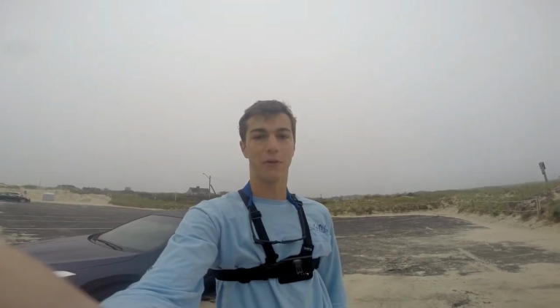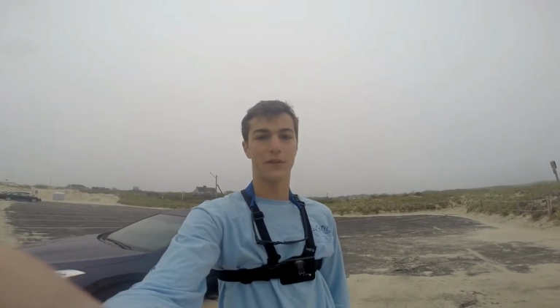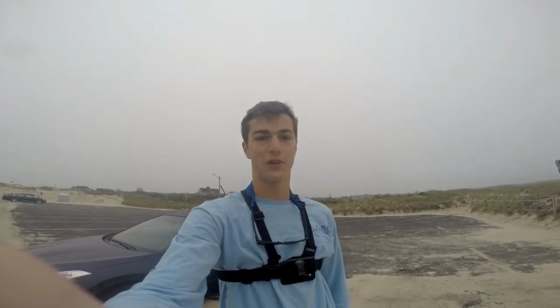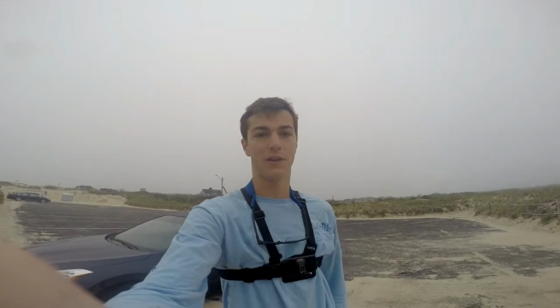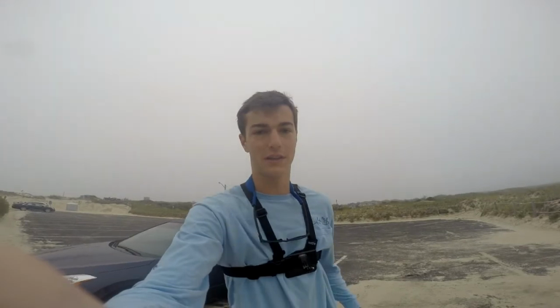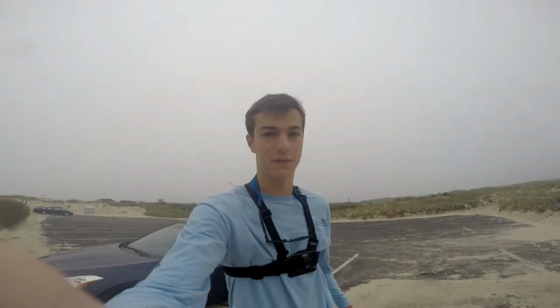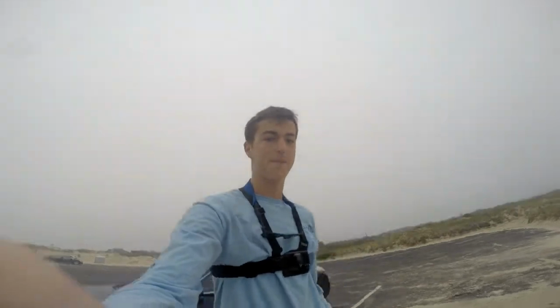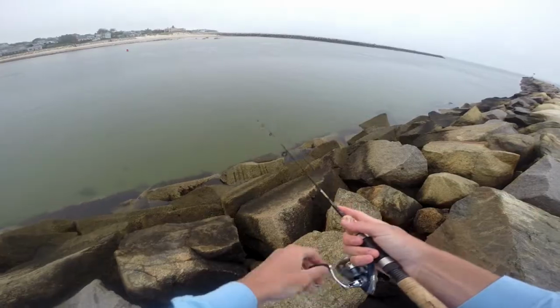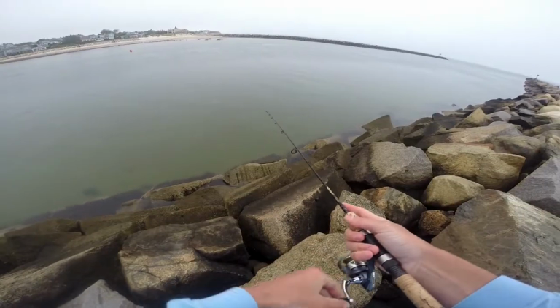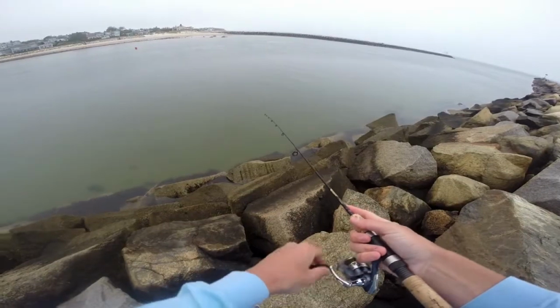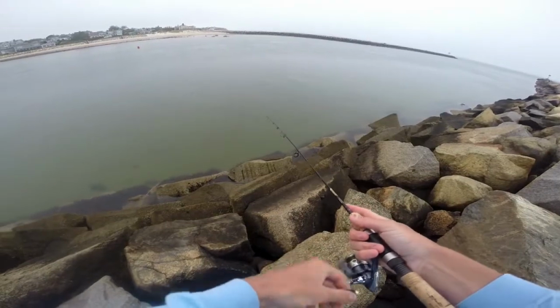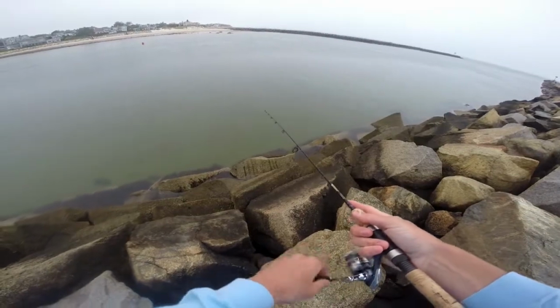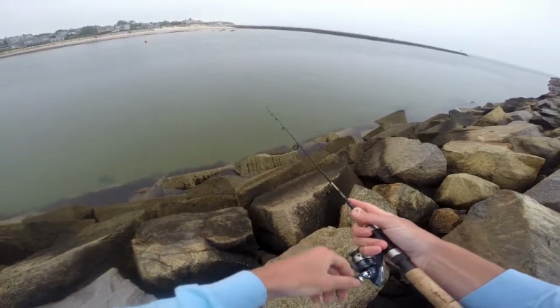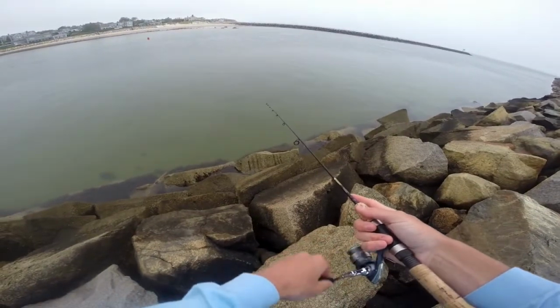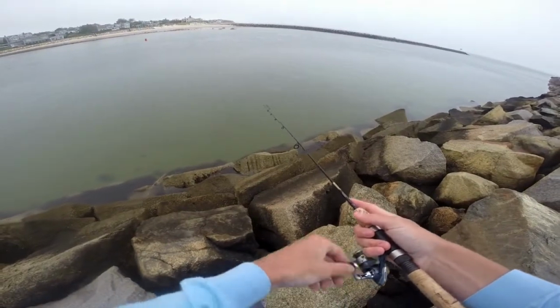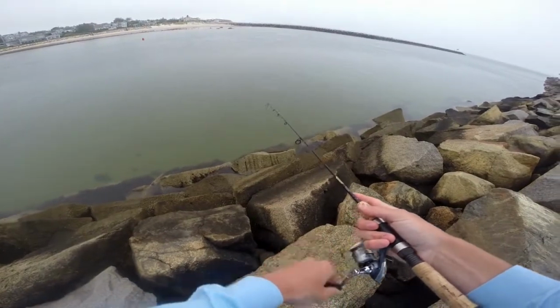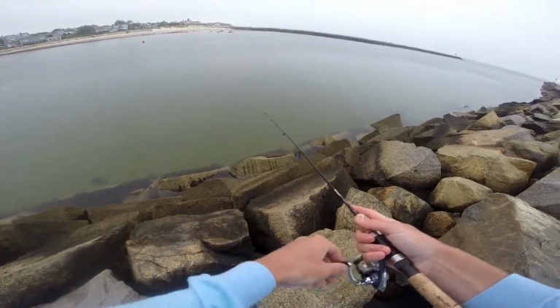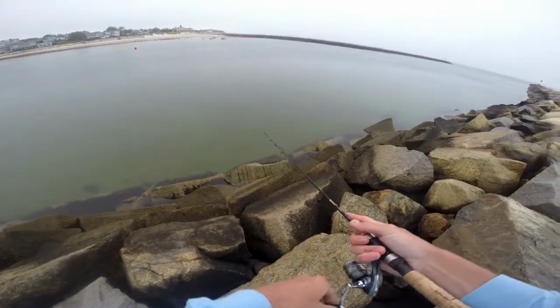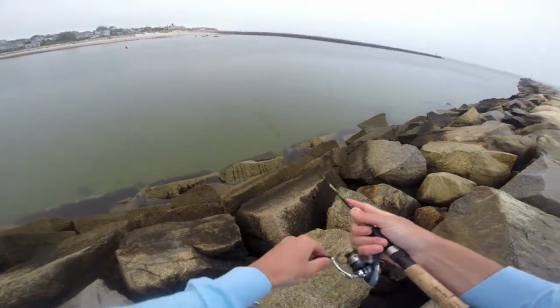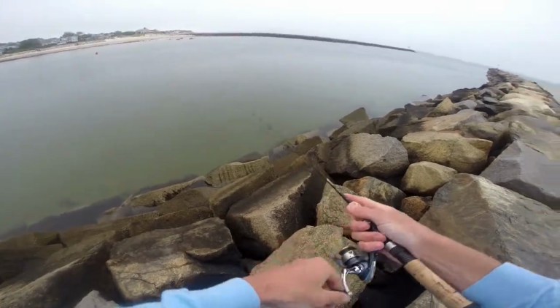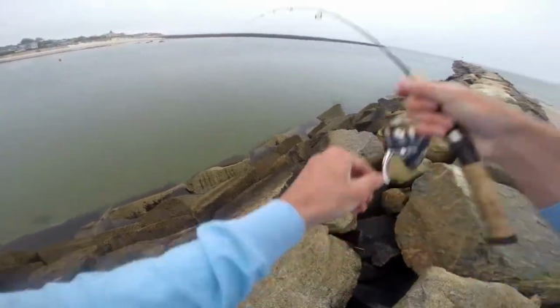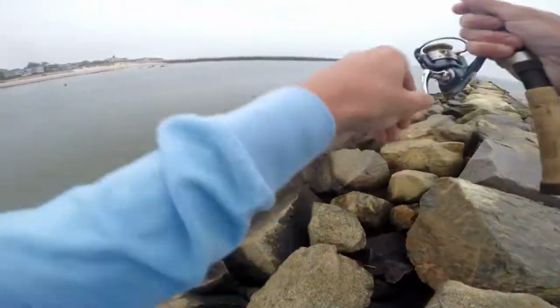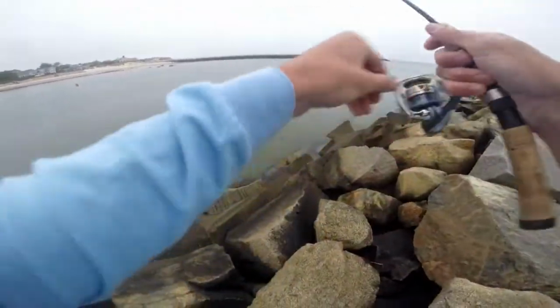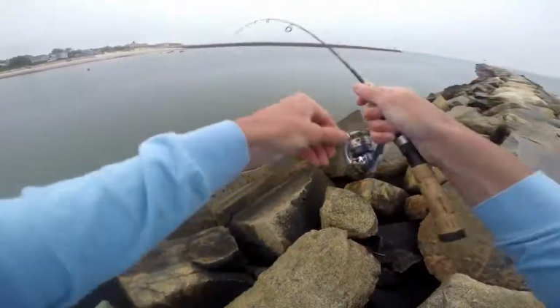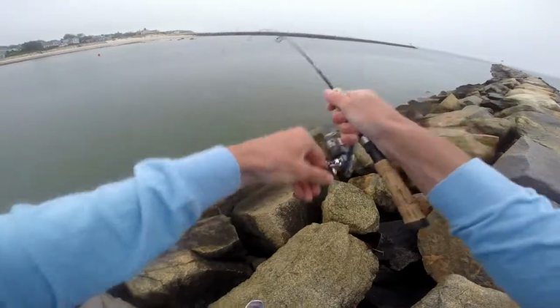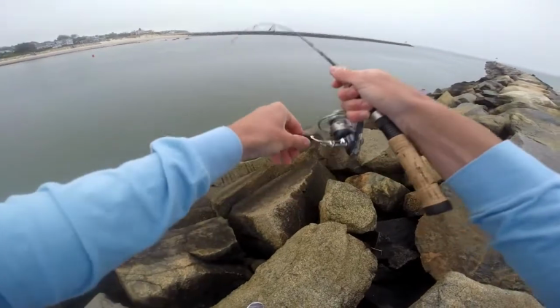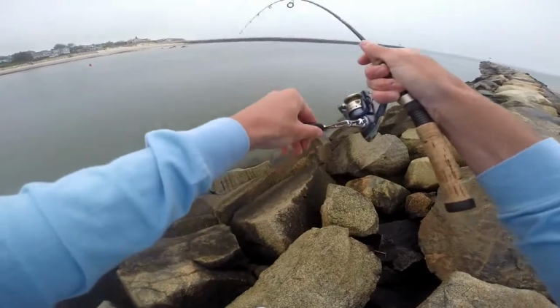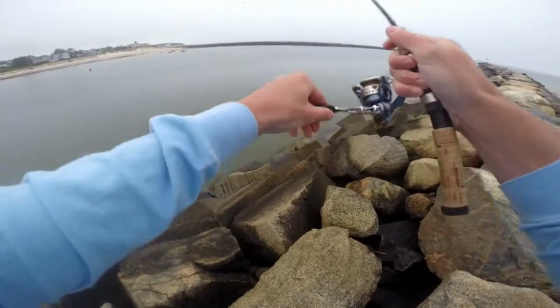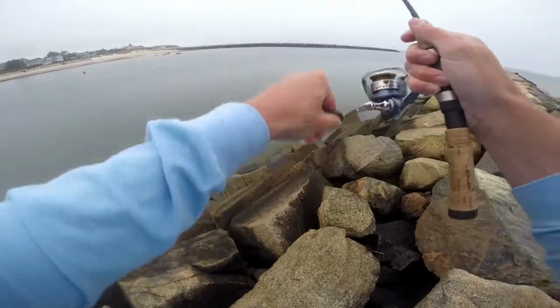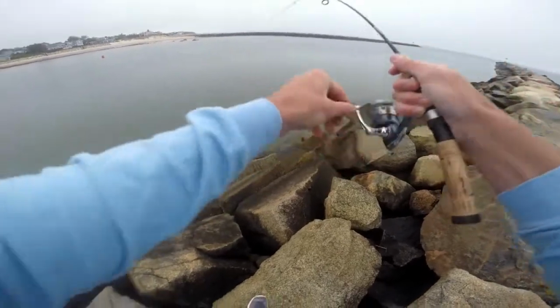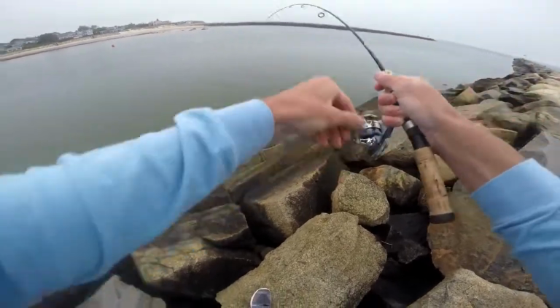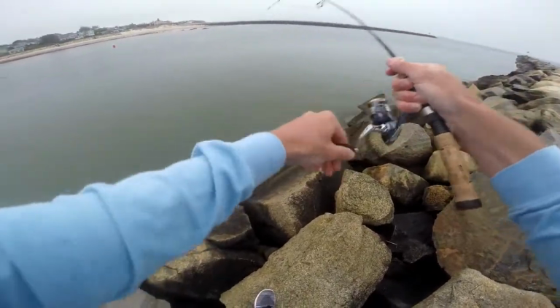We're going to do some fishing. Let's get to it. There we go. Nice.